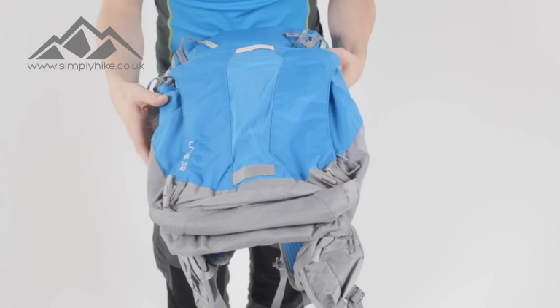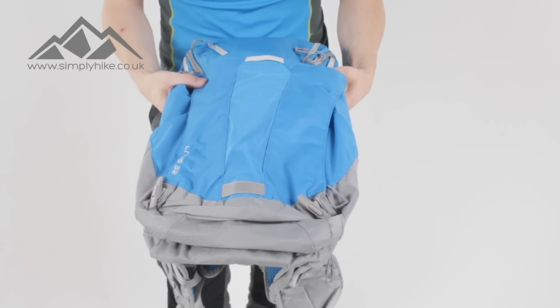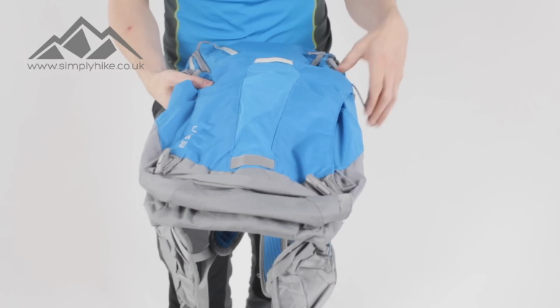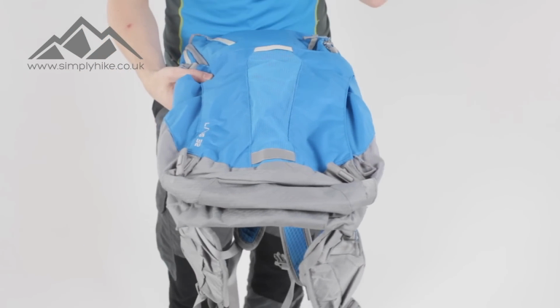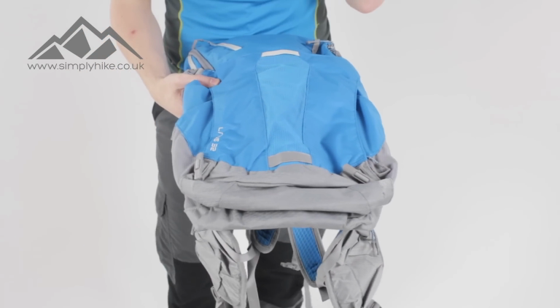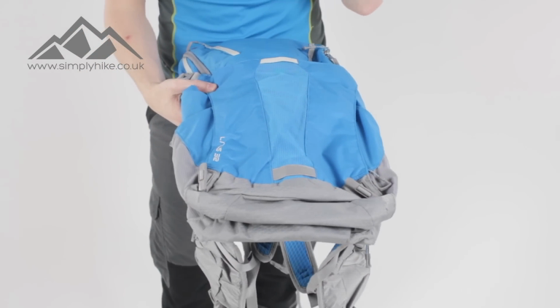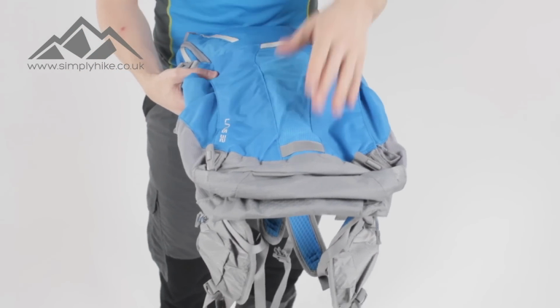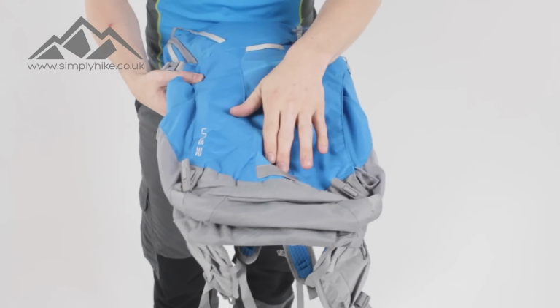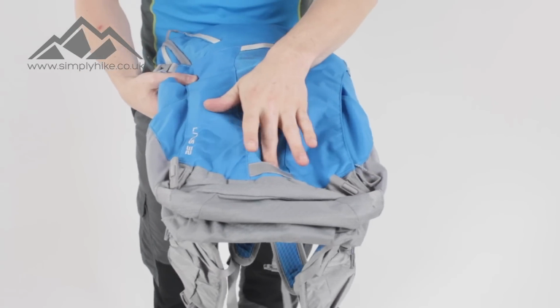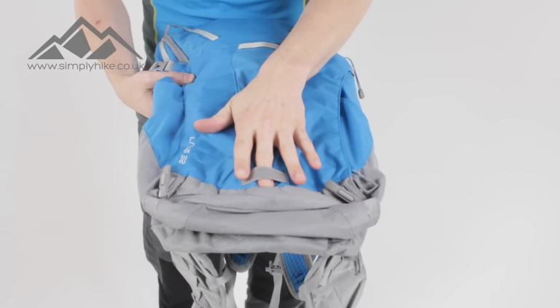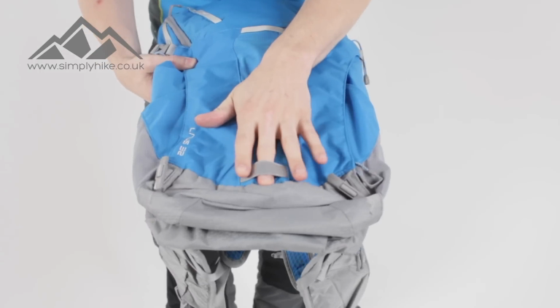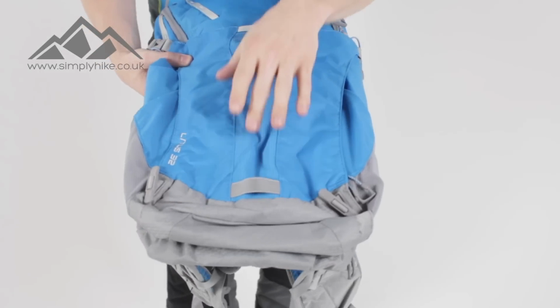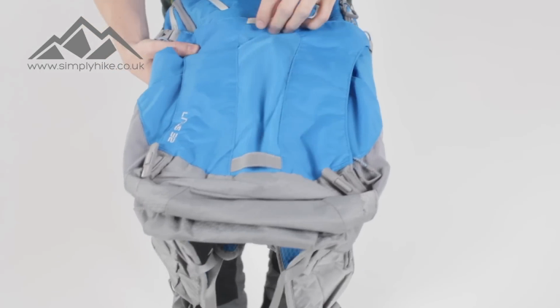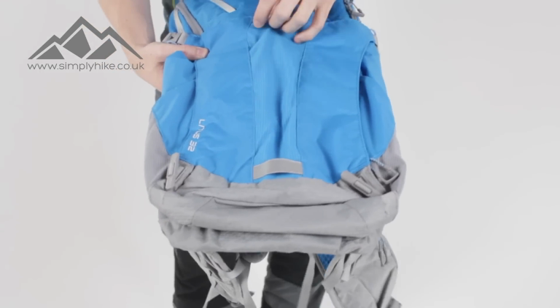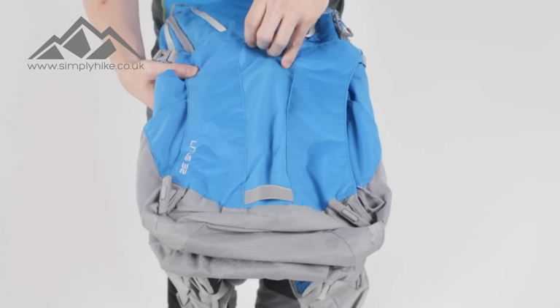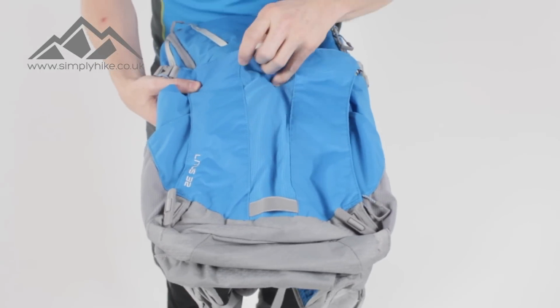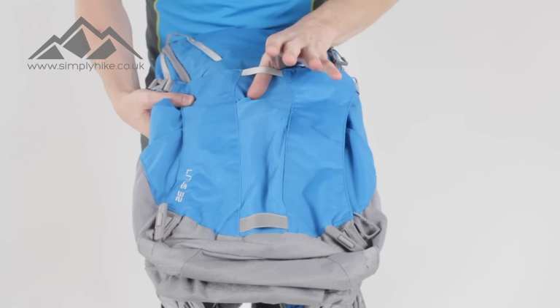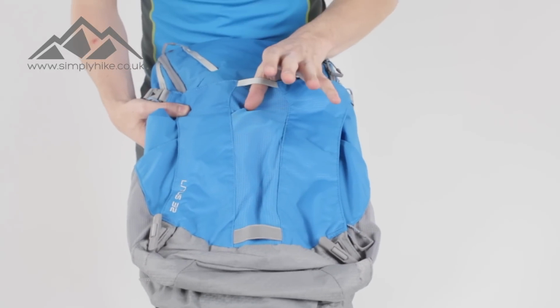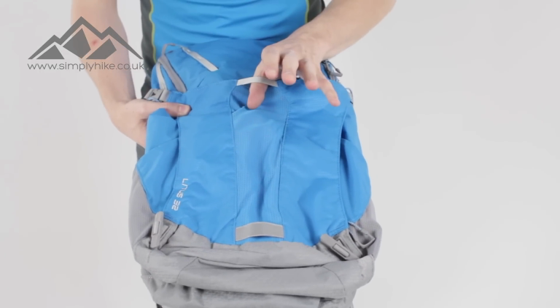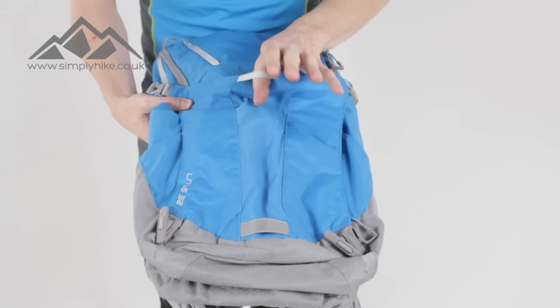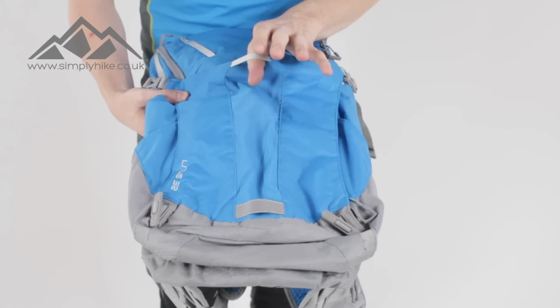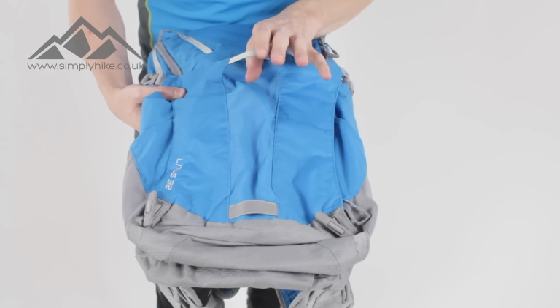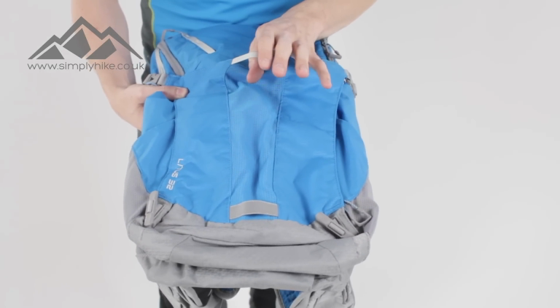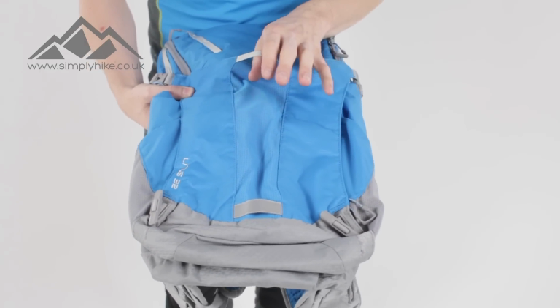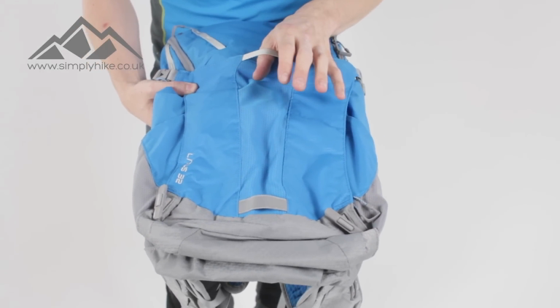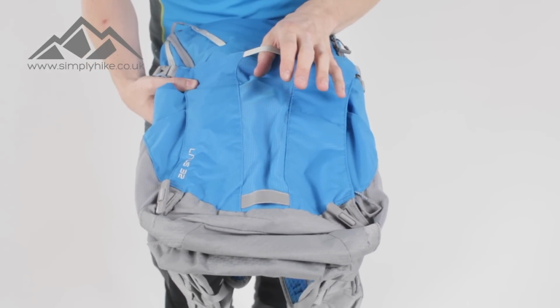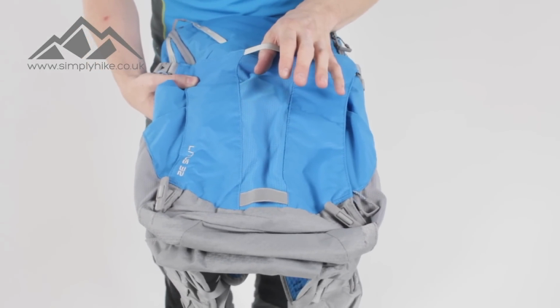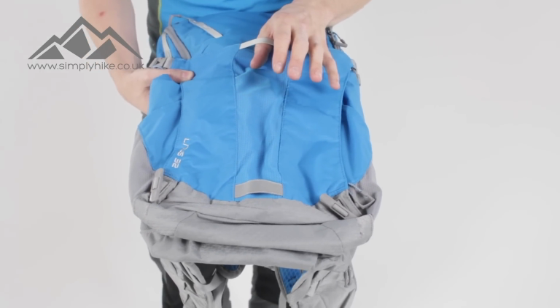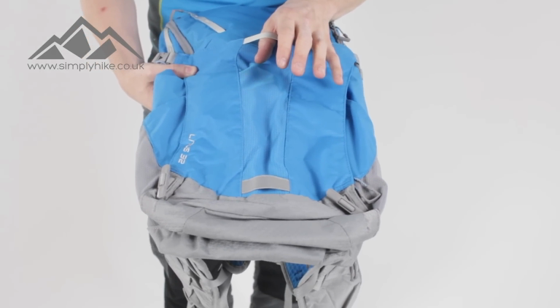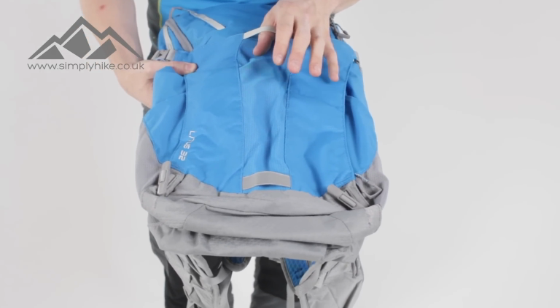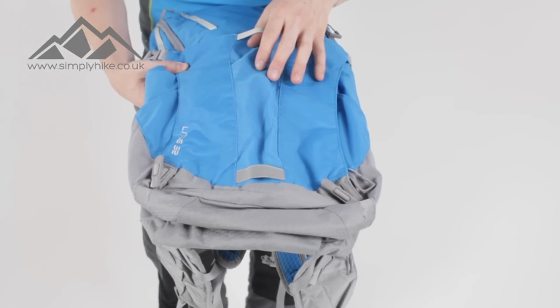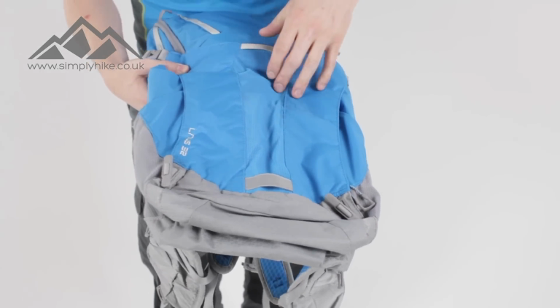Let's go through some of the key features now. On the front here you'll notice you've got these two toggle loop systems, so you can attach whether it's going to be your walking poles or your ice axes.